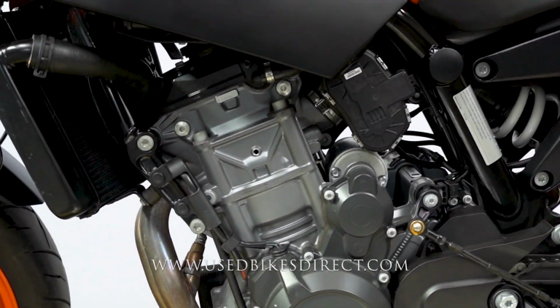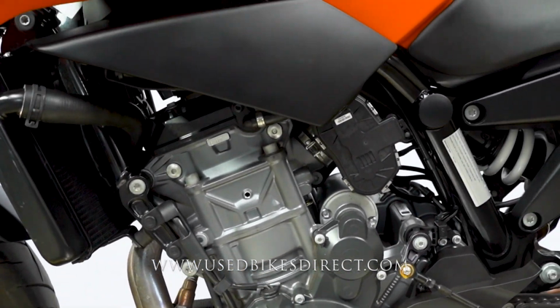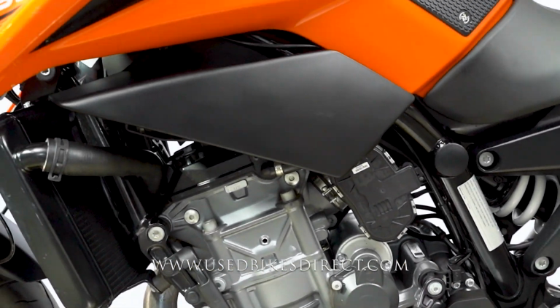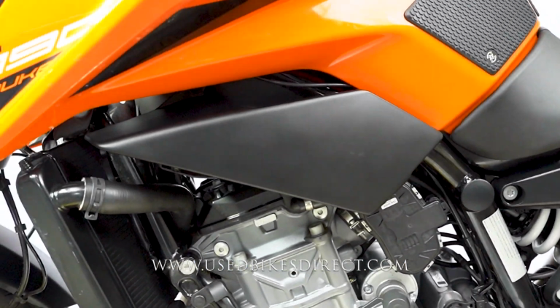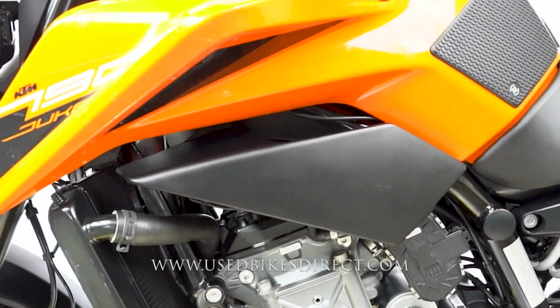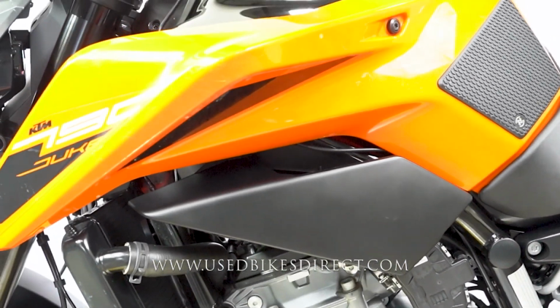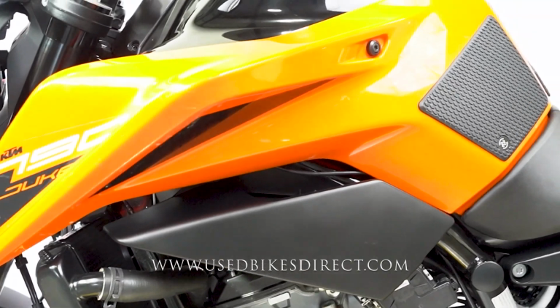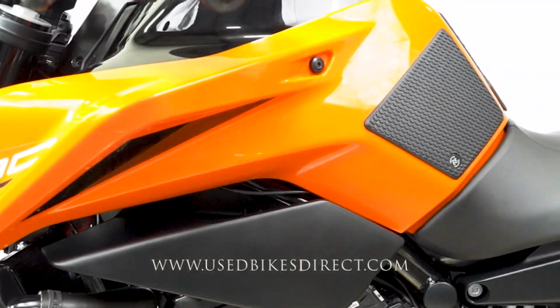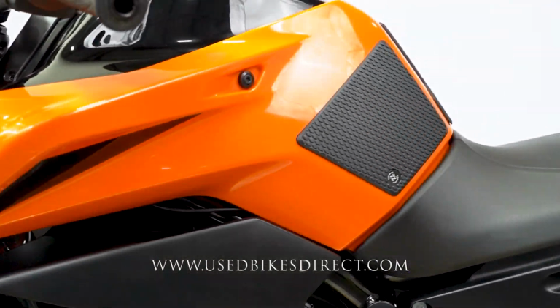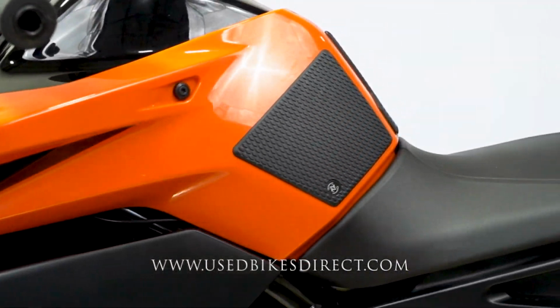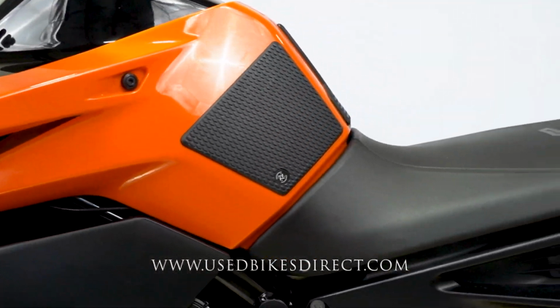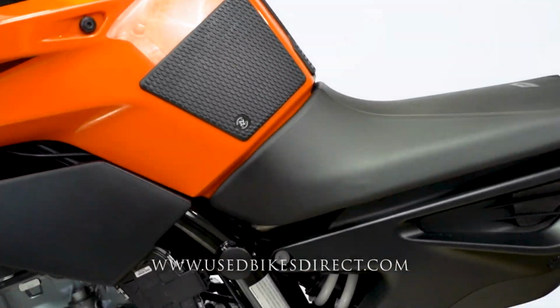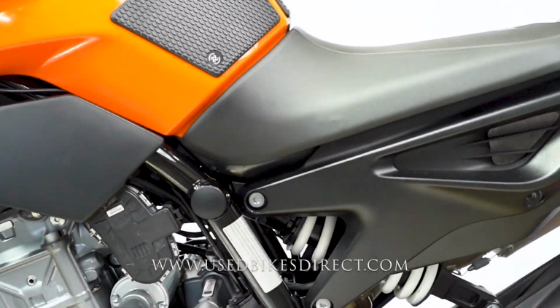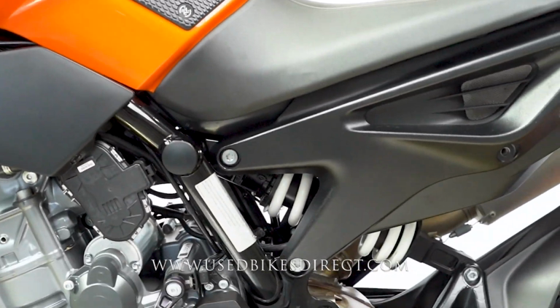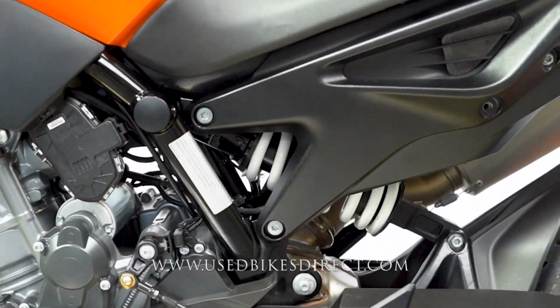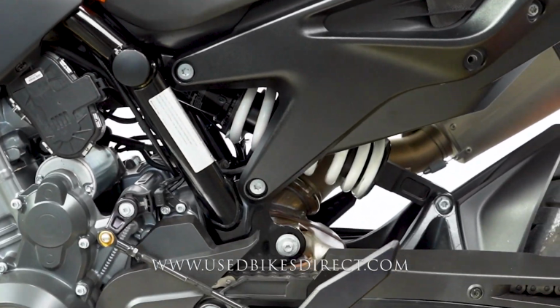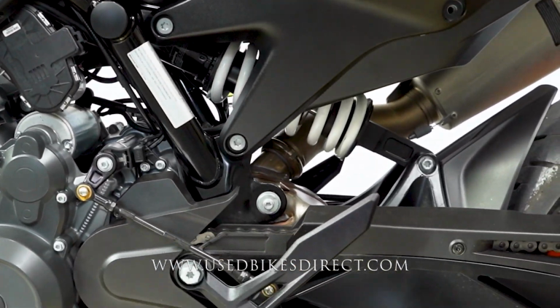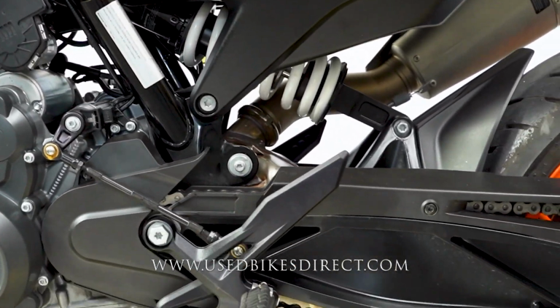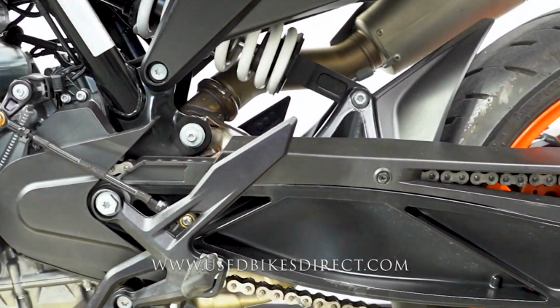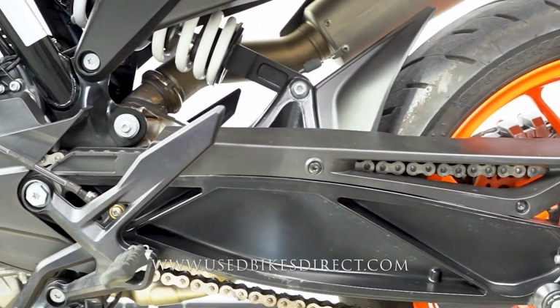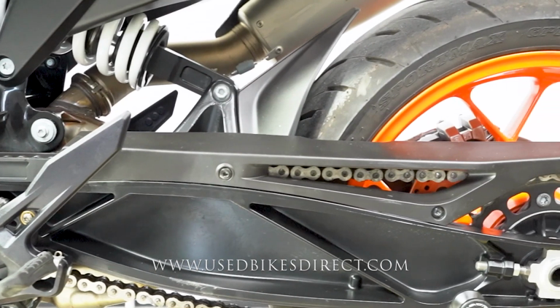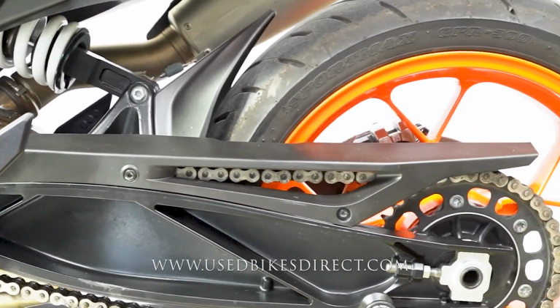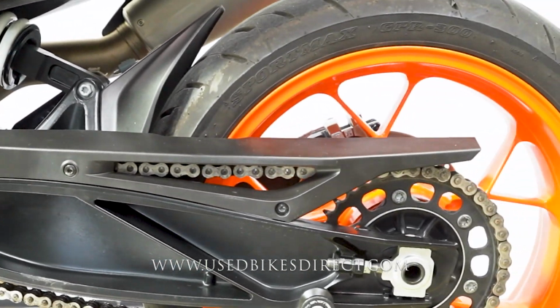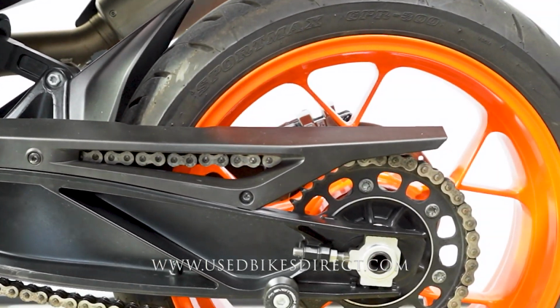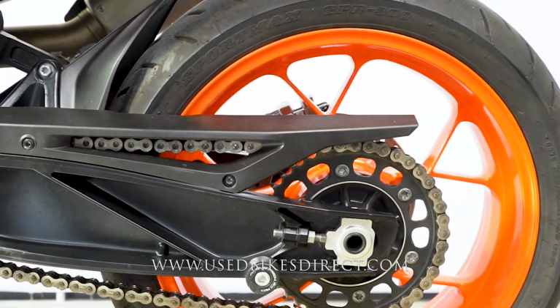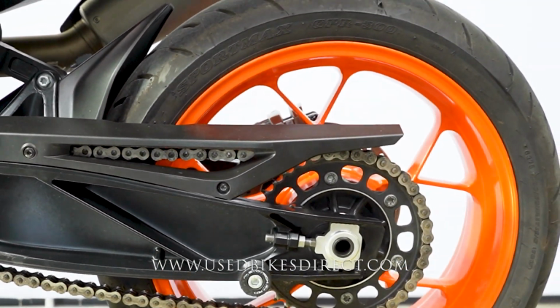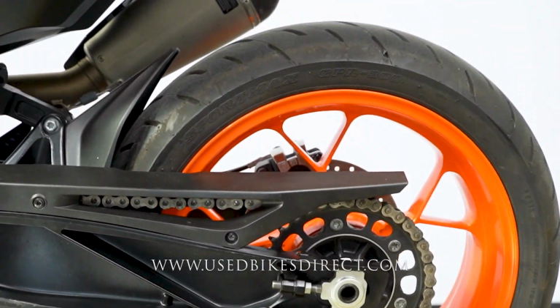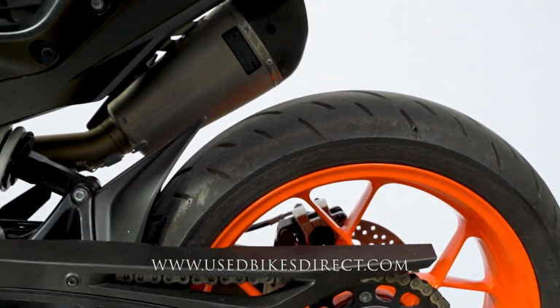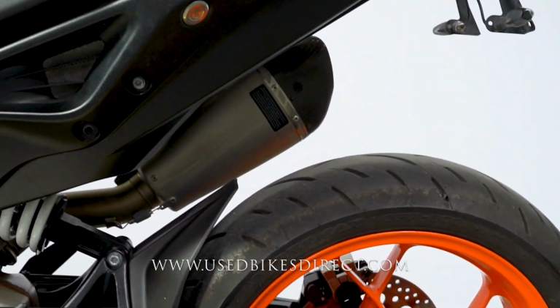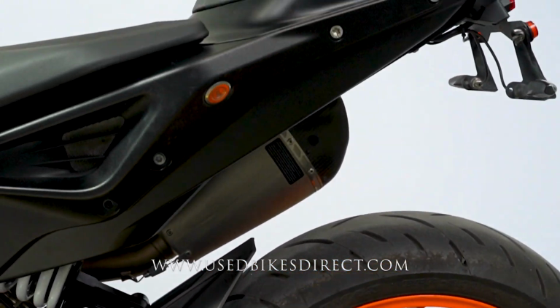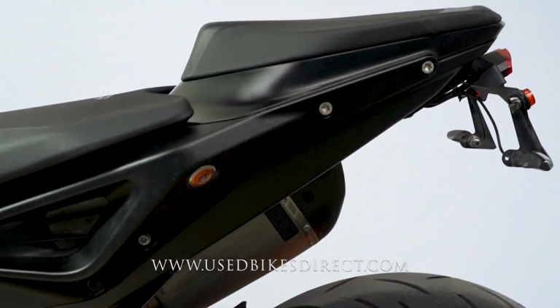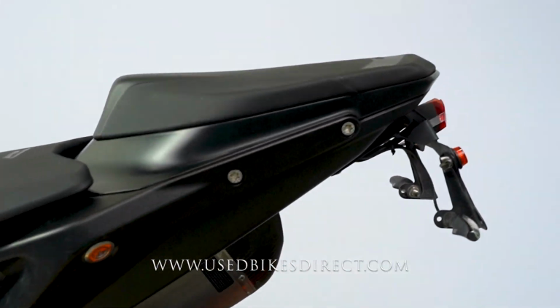Naturally you're going to have other things like ABS. But in addition to that, the bike also has fully customizable ride modes. The one currently set was on Sport, listed right above the speedometer.